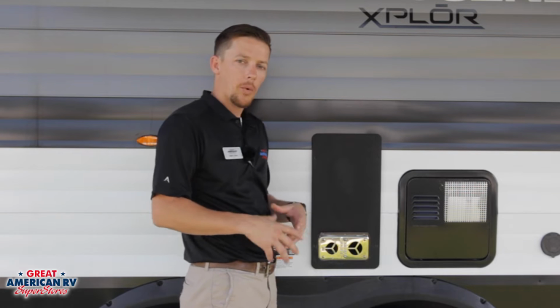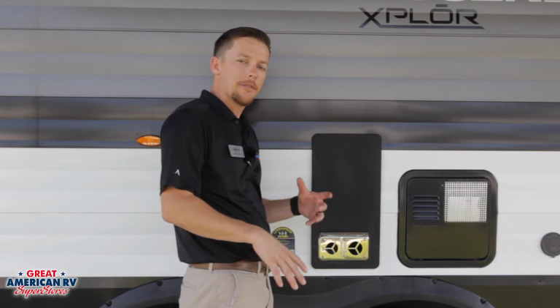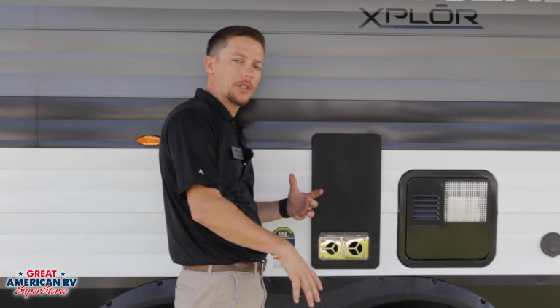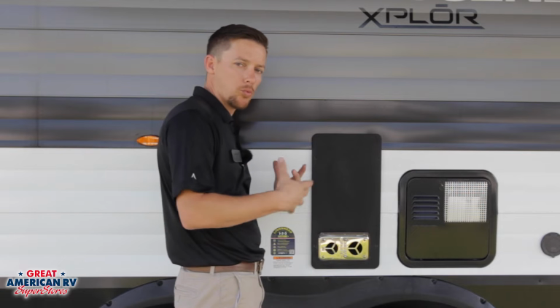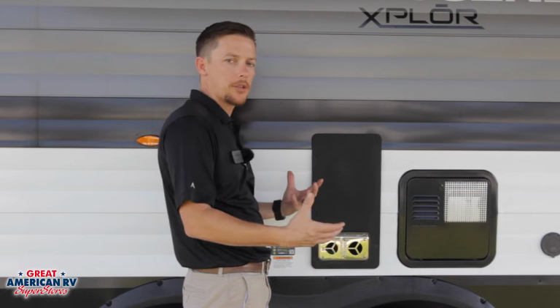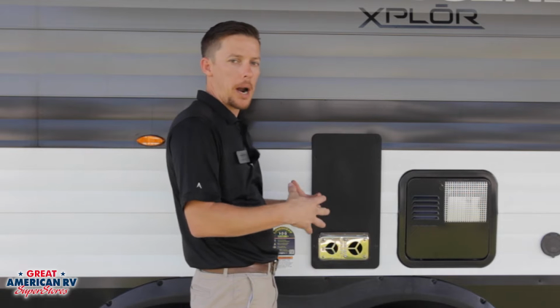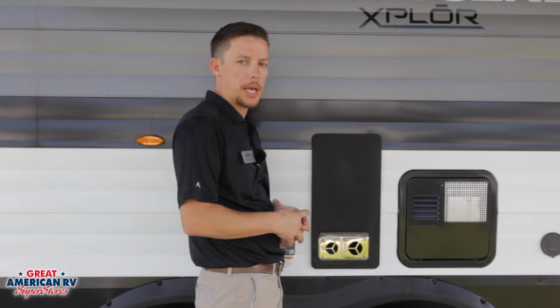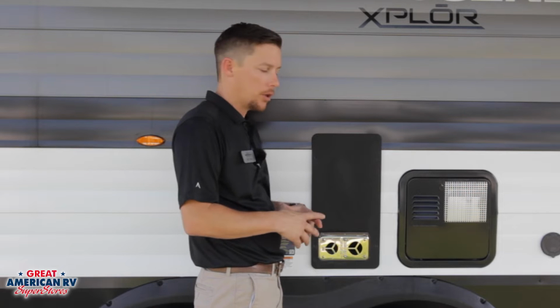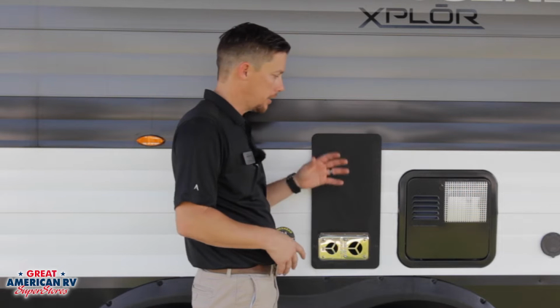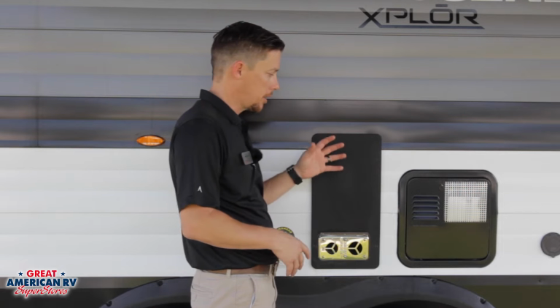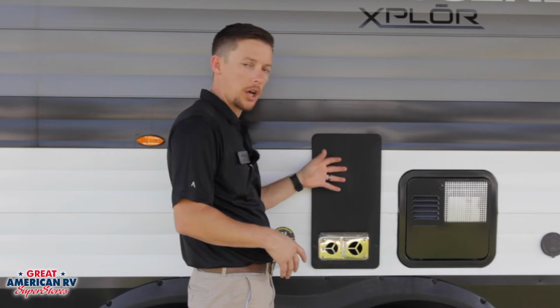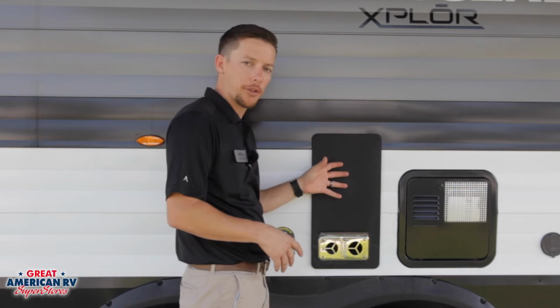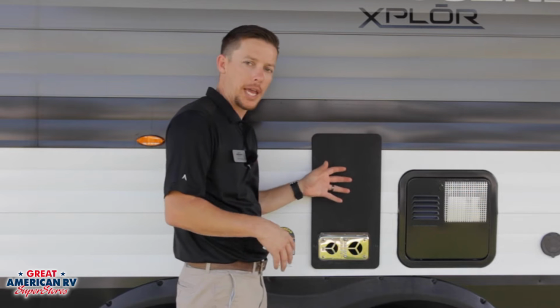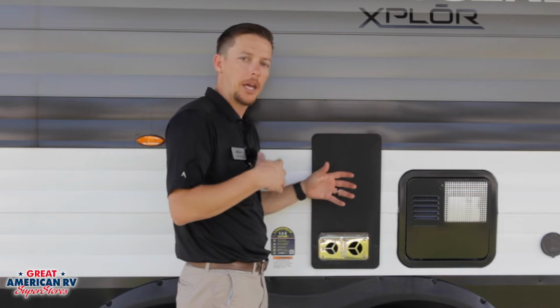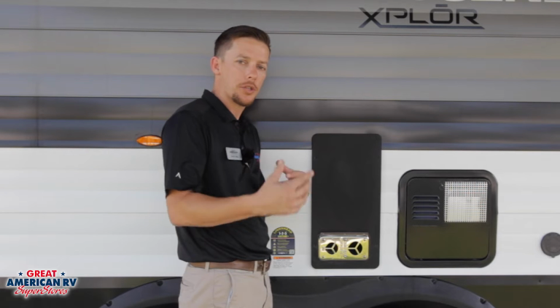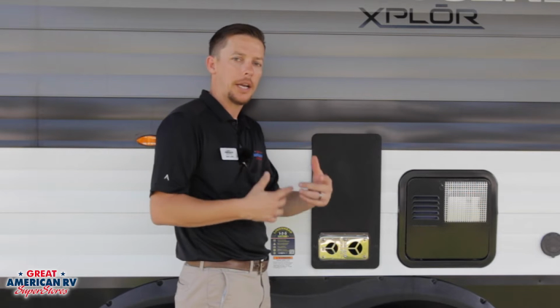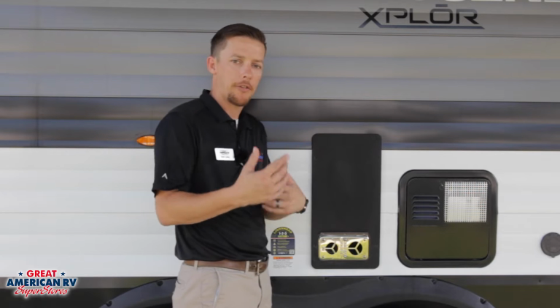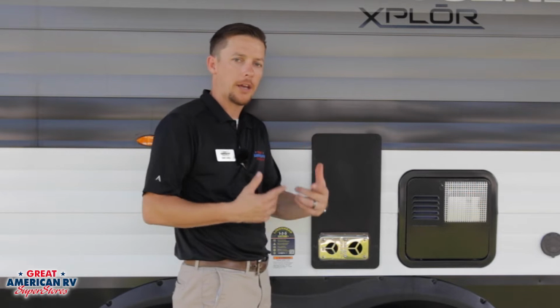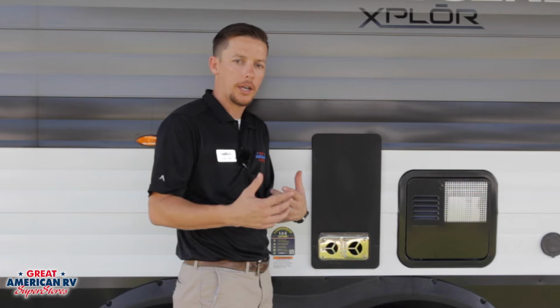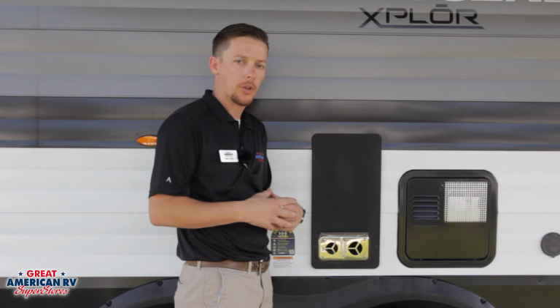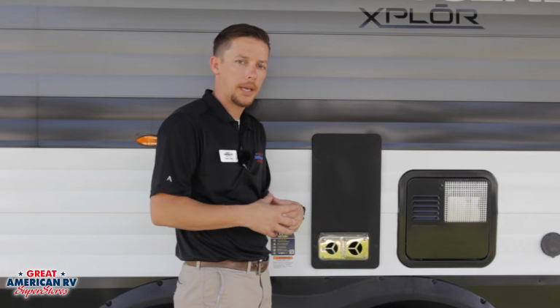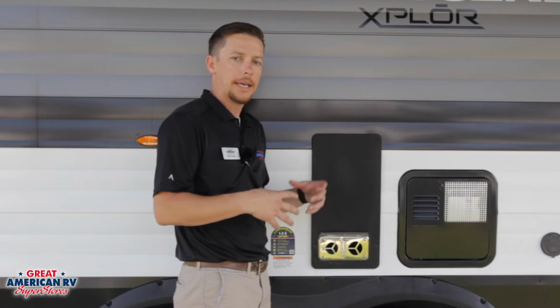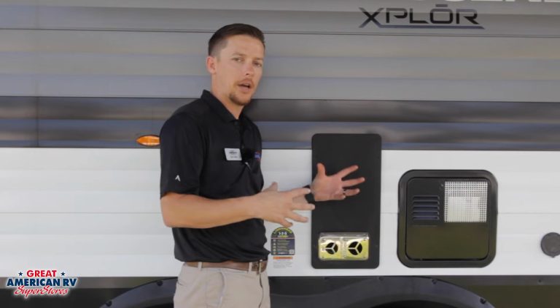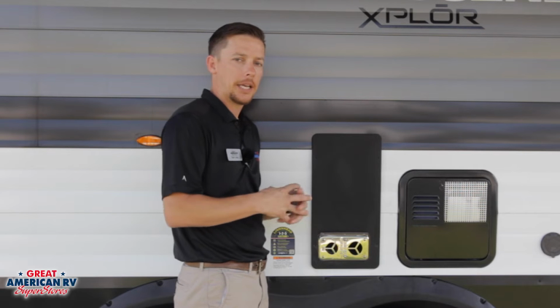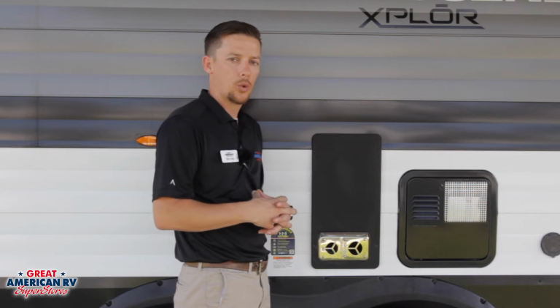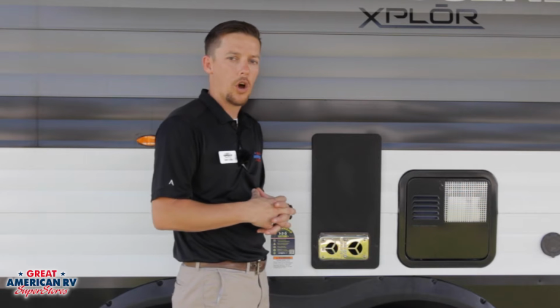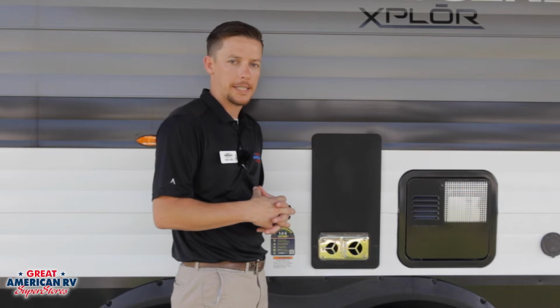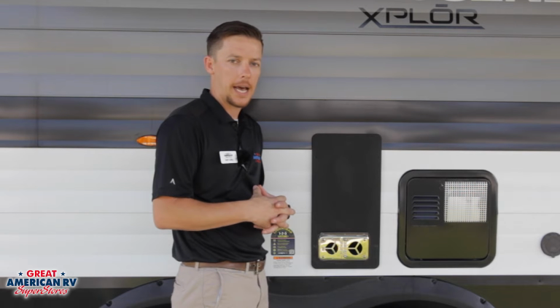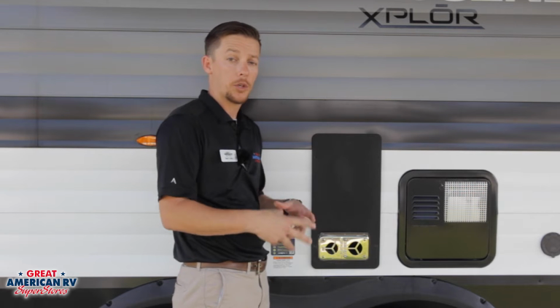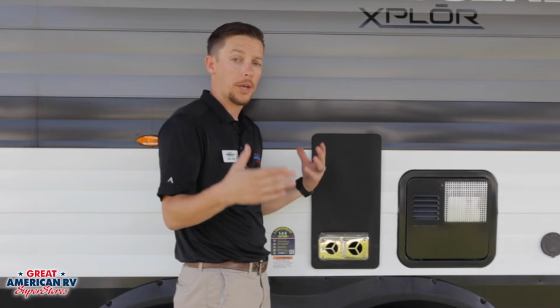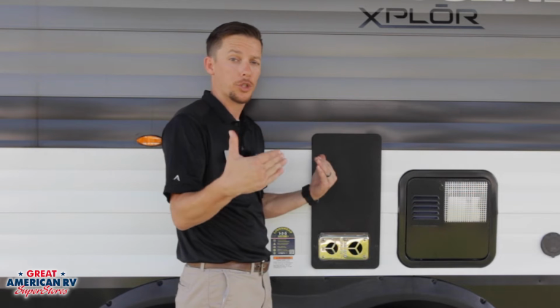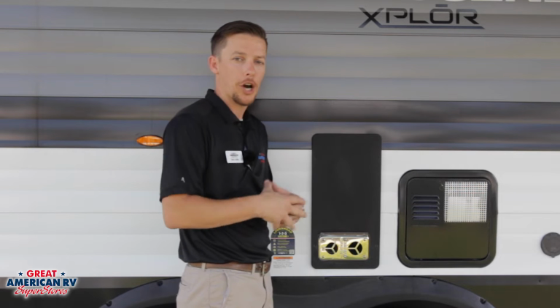Once that furnace has reached the proper temperature, it's going to shut off the flame and you're still going to hear that fan running for a little bit until everything is cooled off inside, at which point it'll shut off.